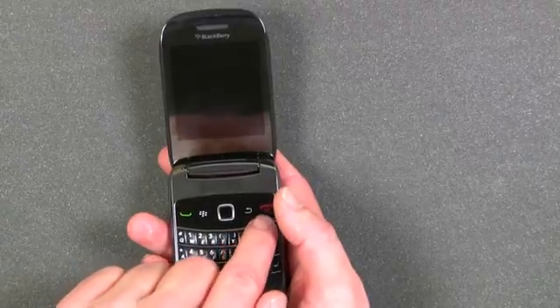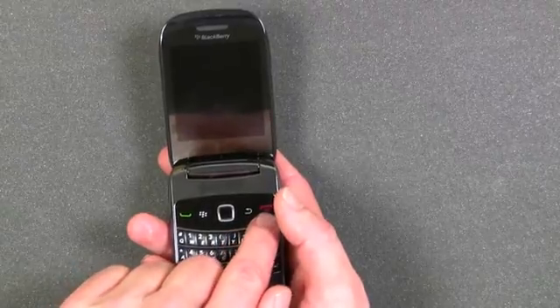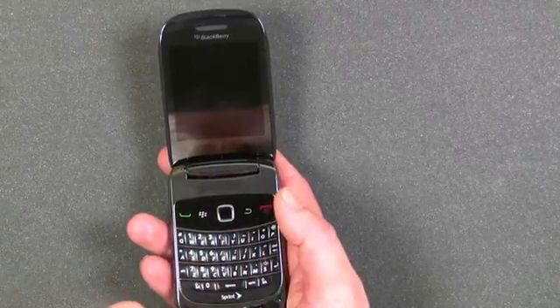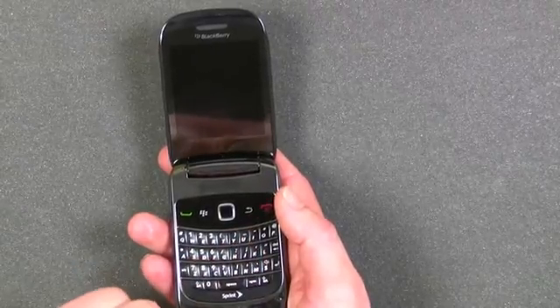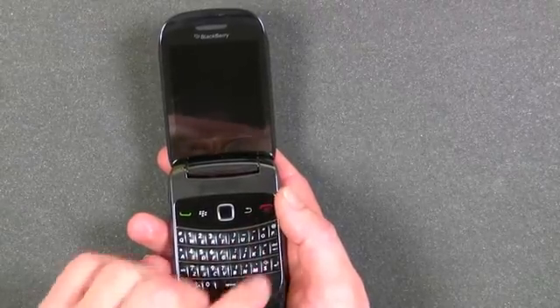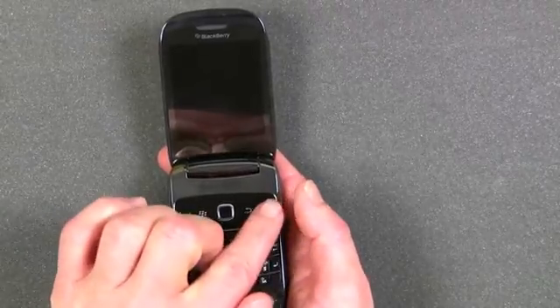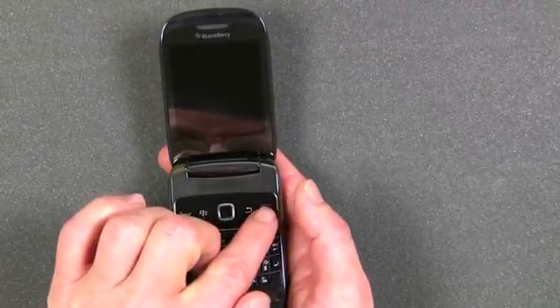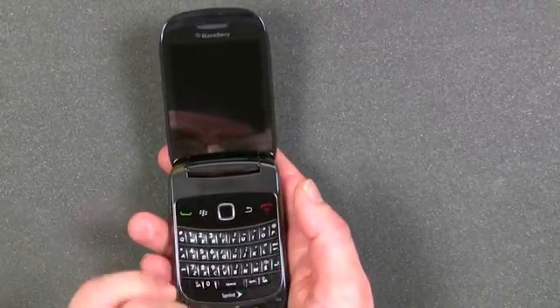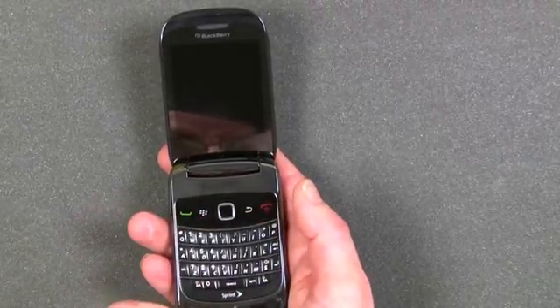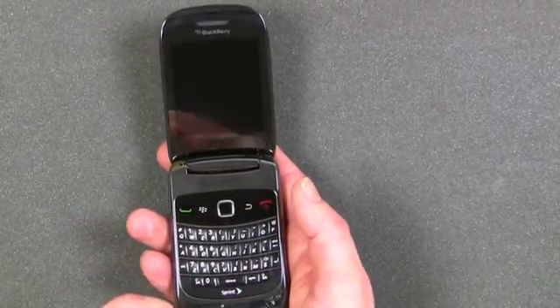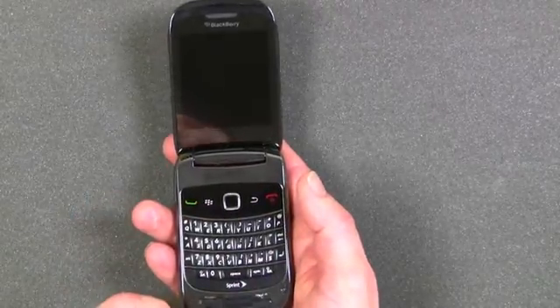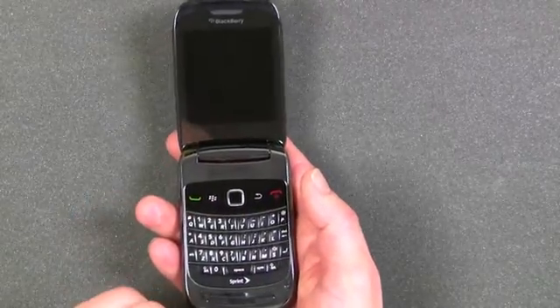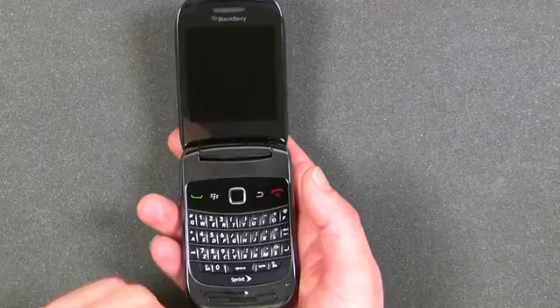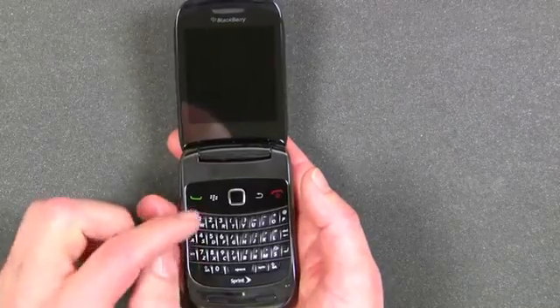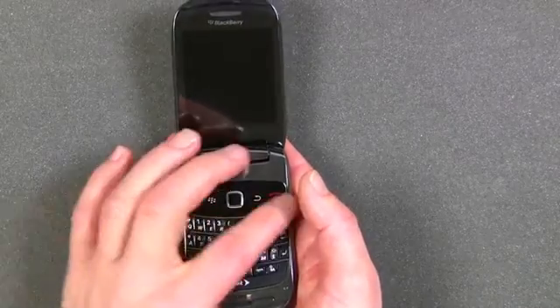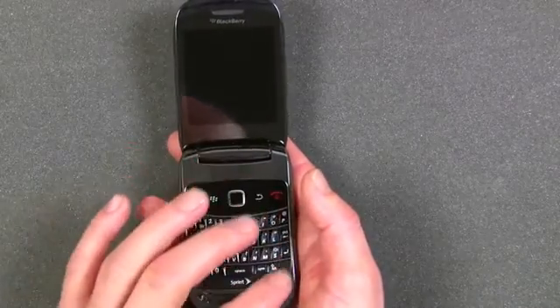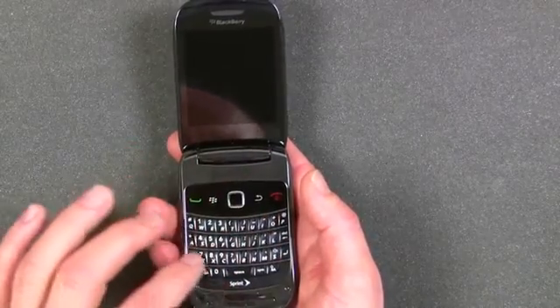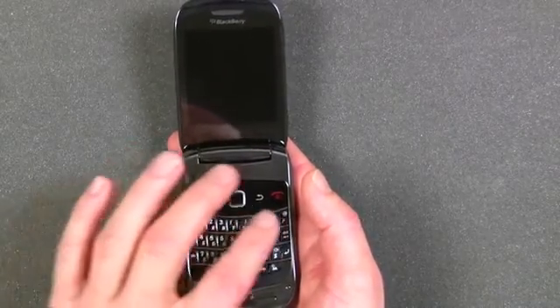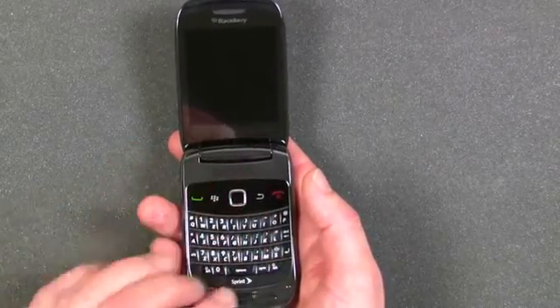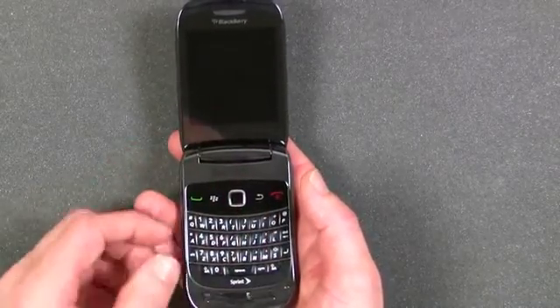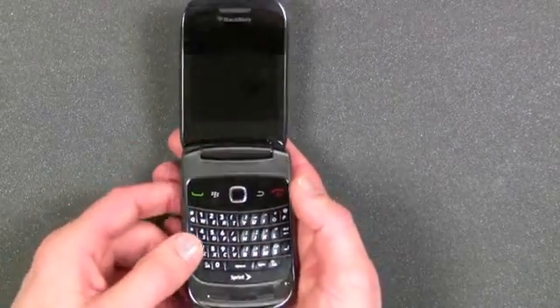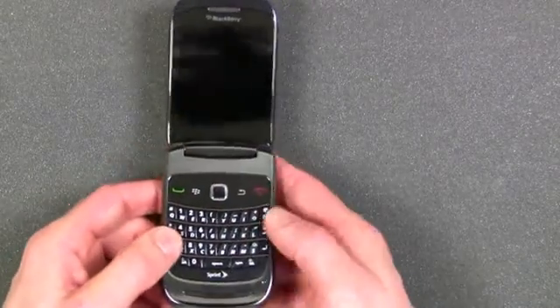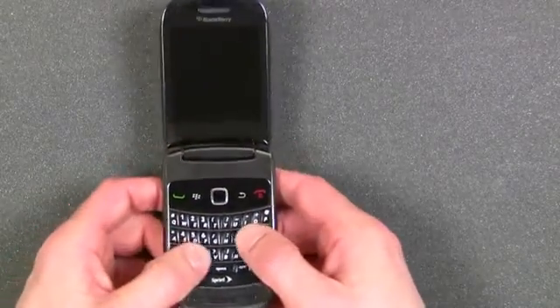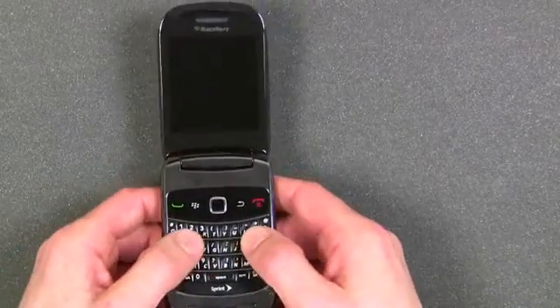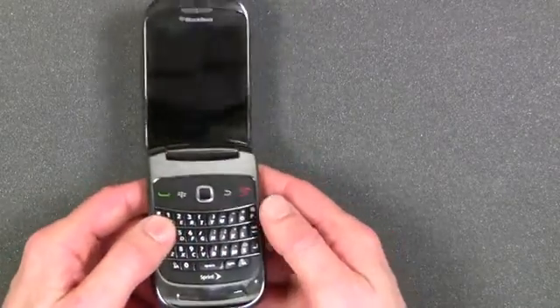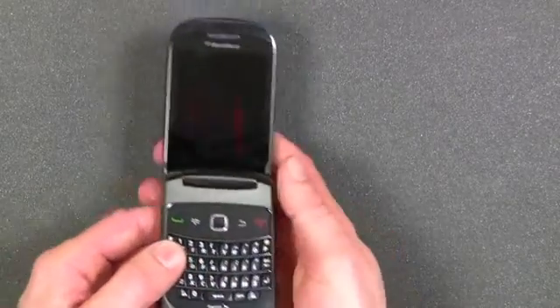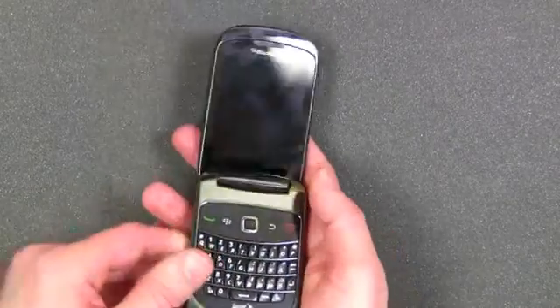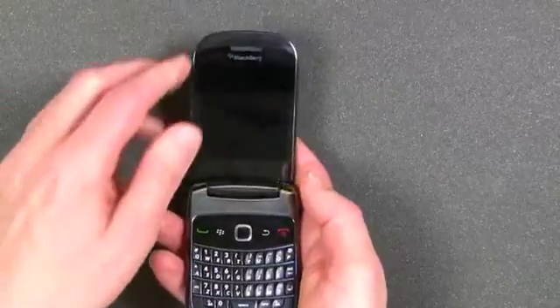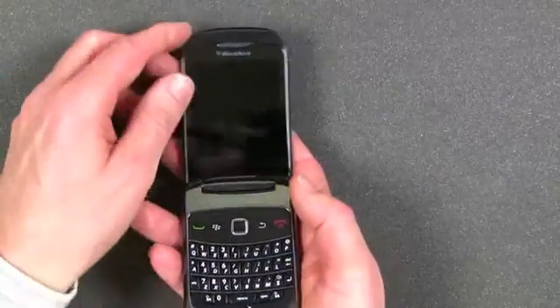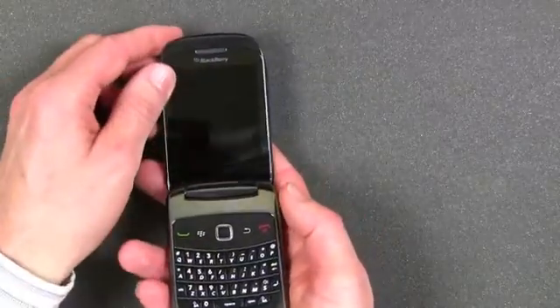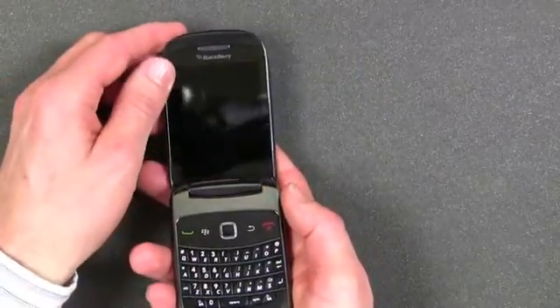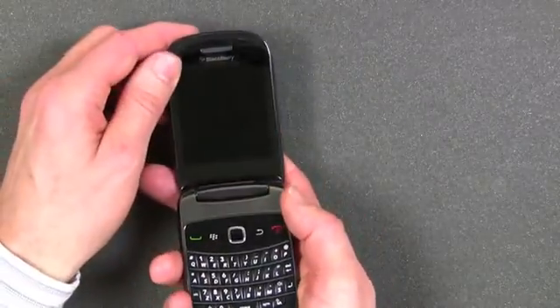It also has the back button and the phone hang-up button that's also used to turn on and off the phone. And as a BlackBerry, of course, it has the BlackBerry QWERTY keyboard that's good for typing and sending texts.